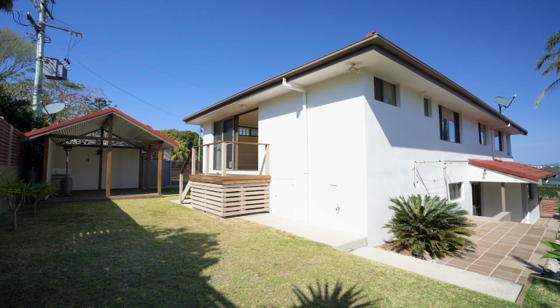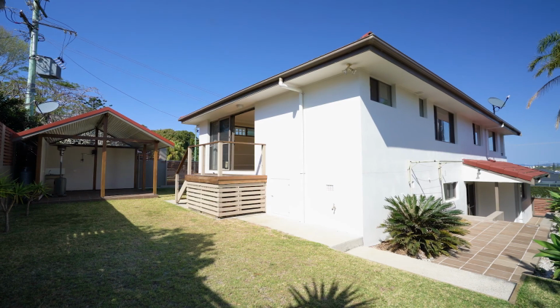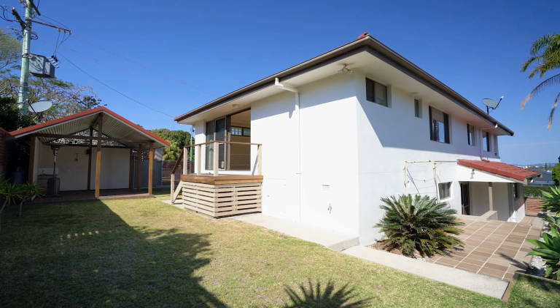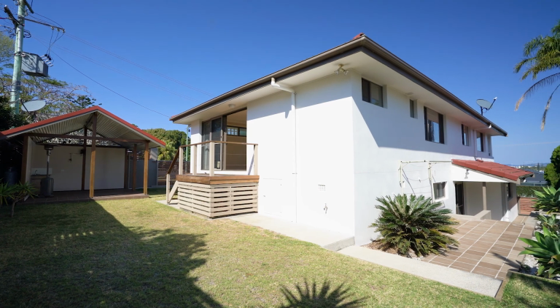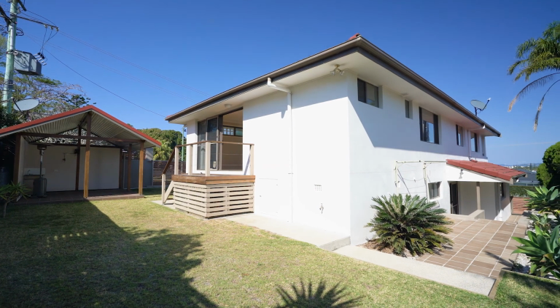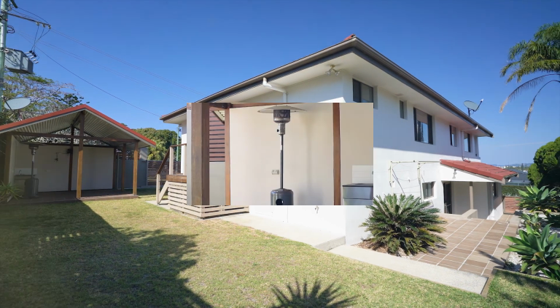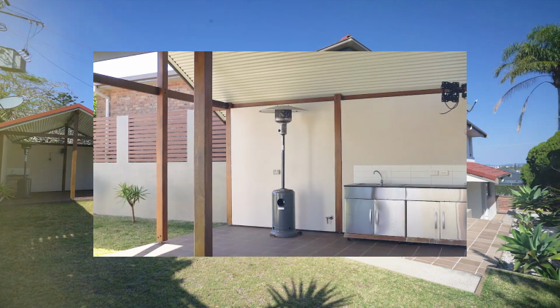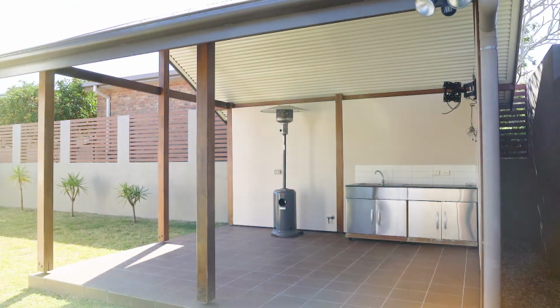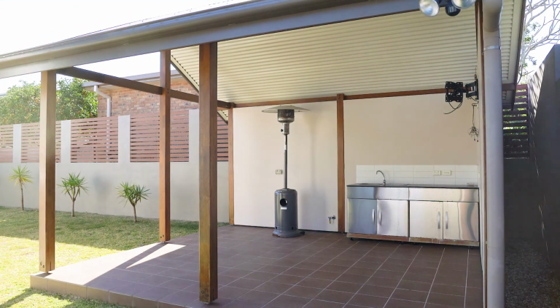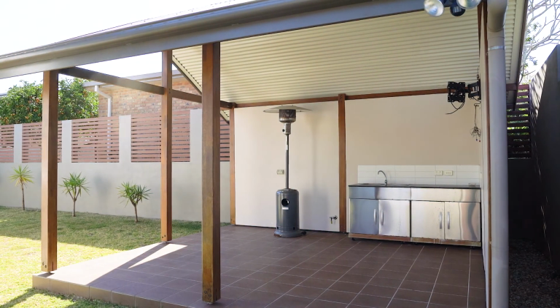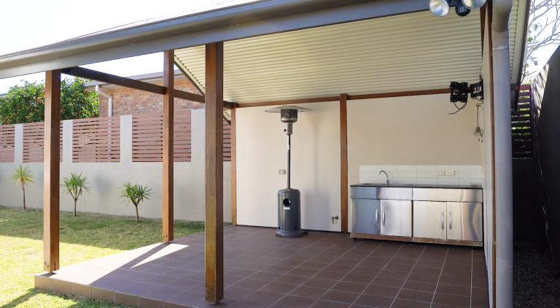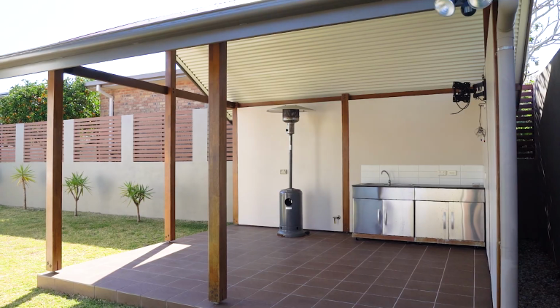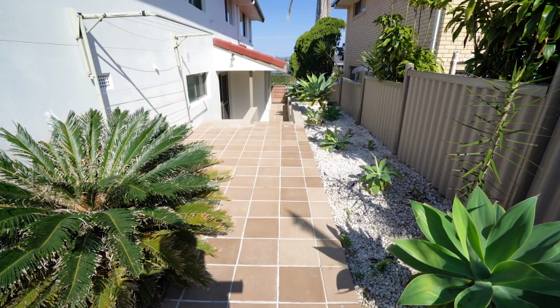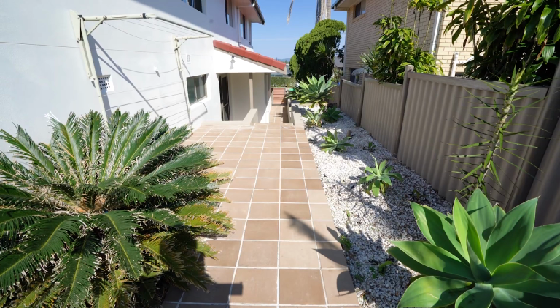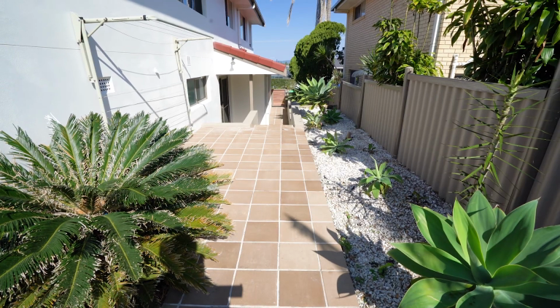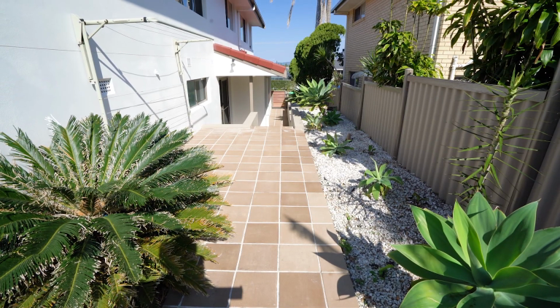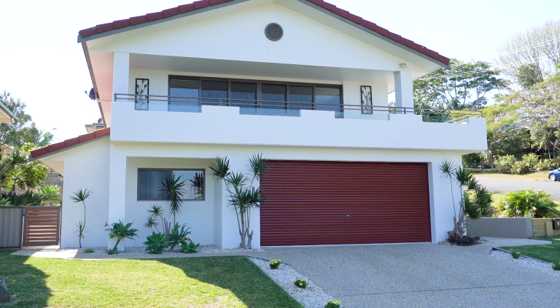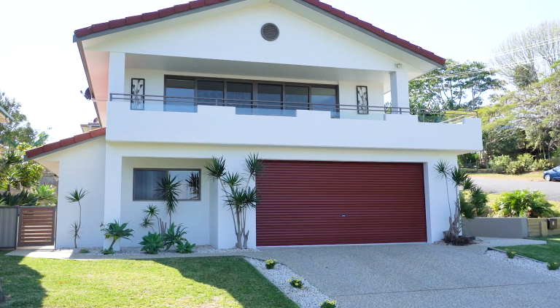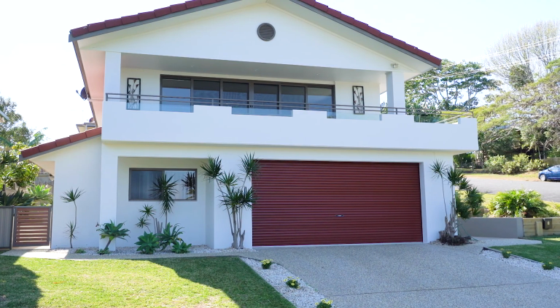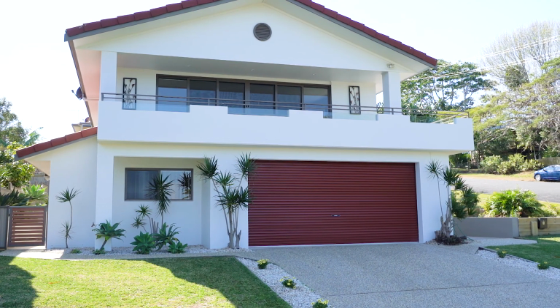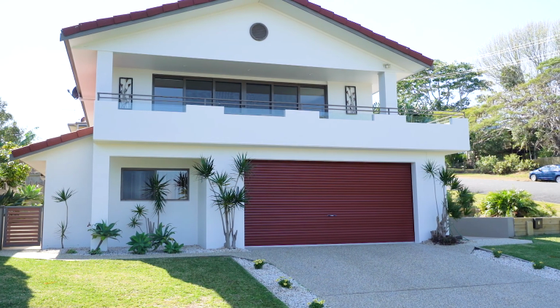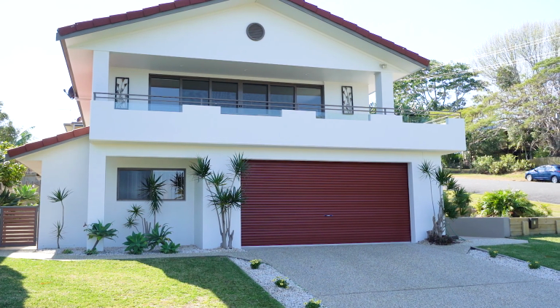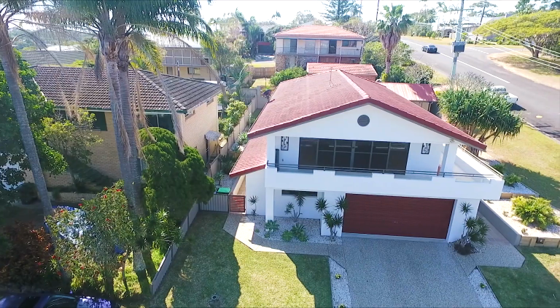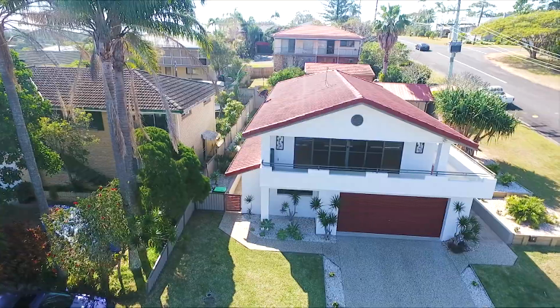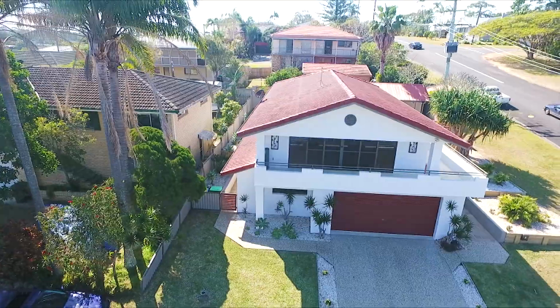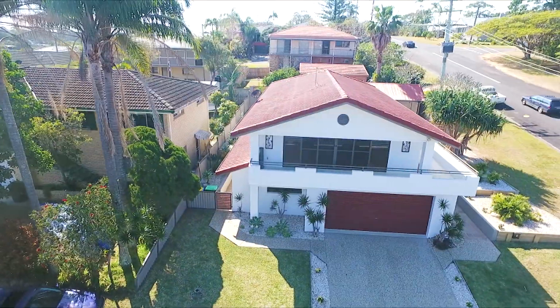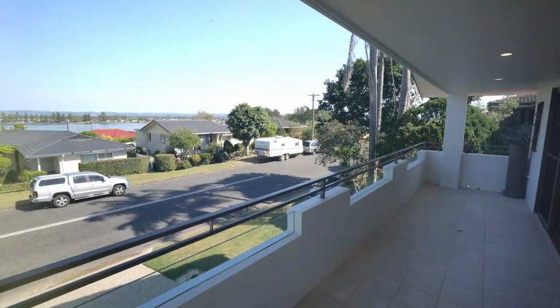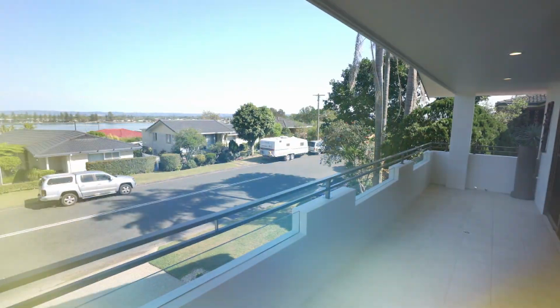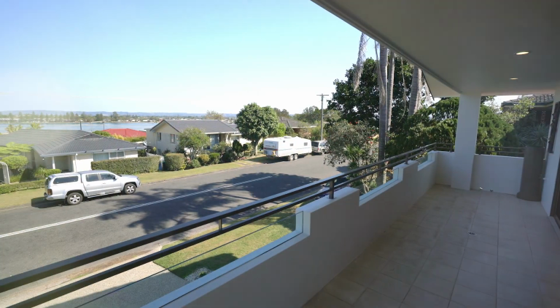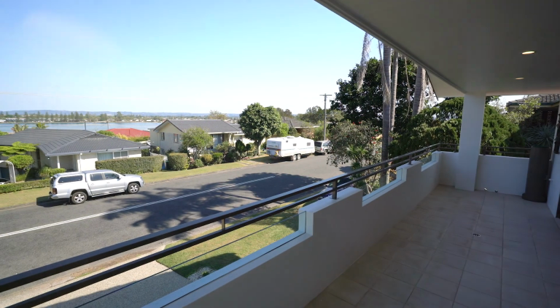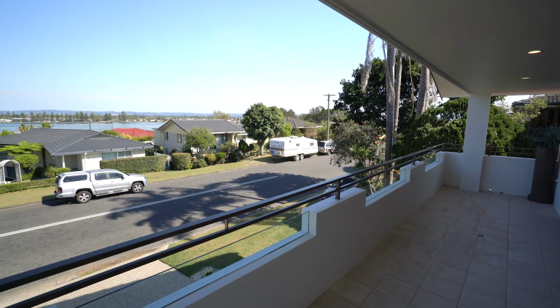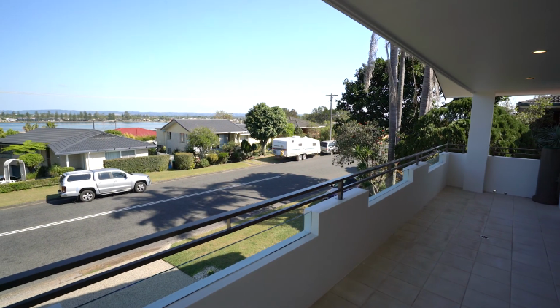The rear yard features a charming gazebo, perfect for al fresco entertaining, as well as a side walkway leading to the double lockup garage. The wraparound front balcony is the perfect spot to admire the calming waters of North Creek.